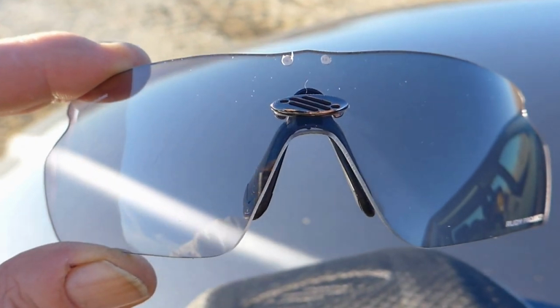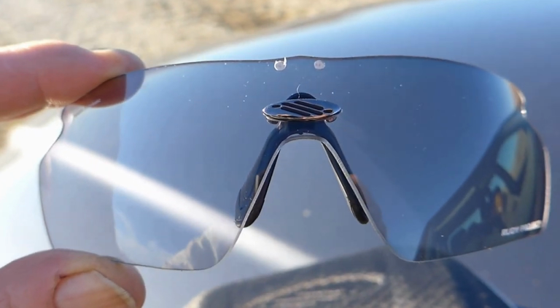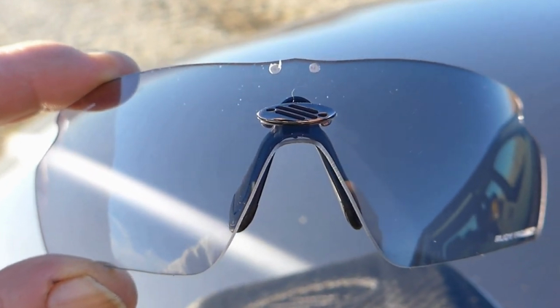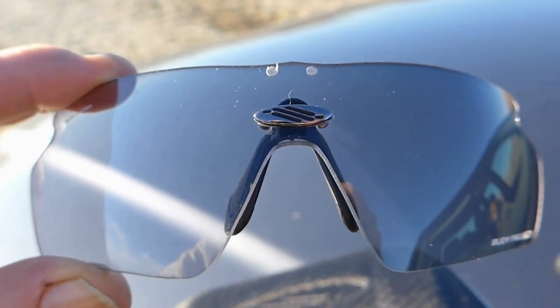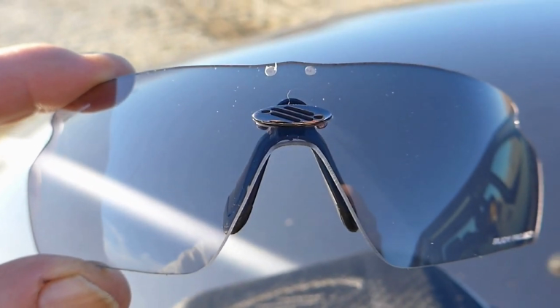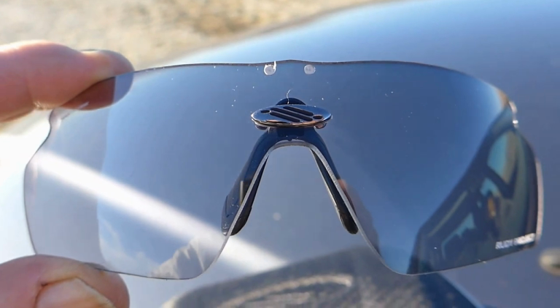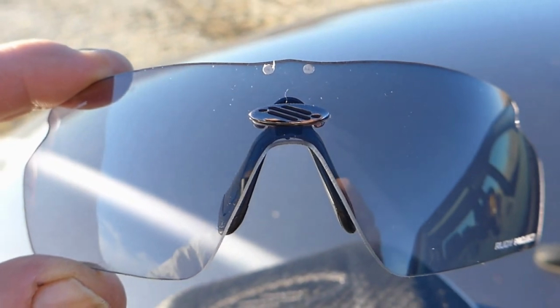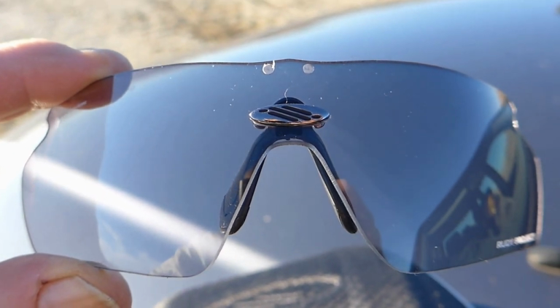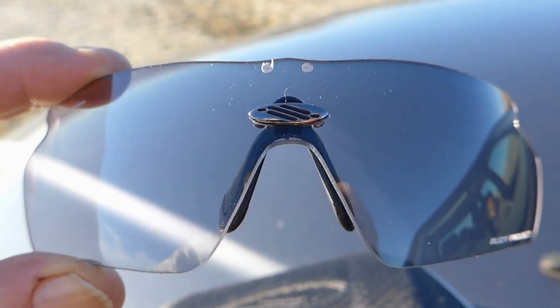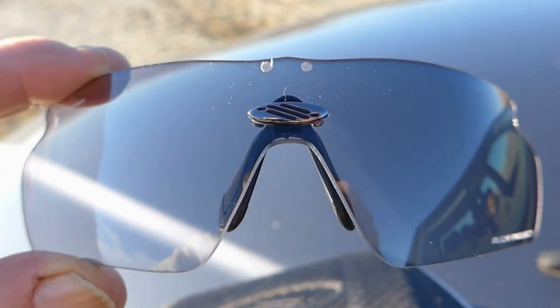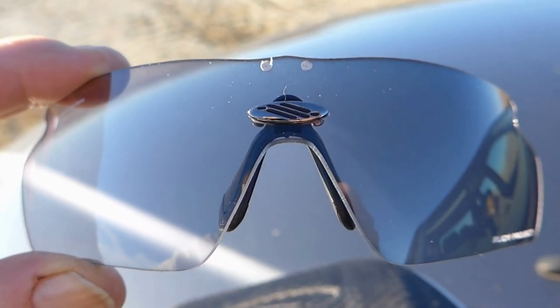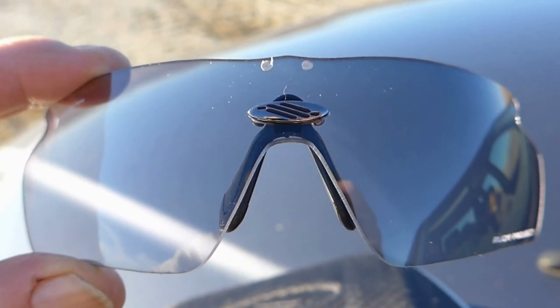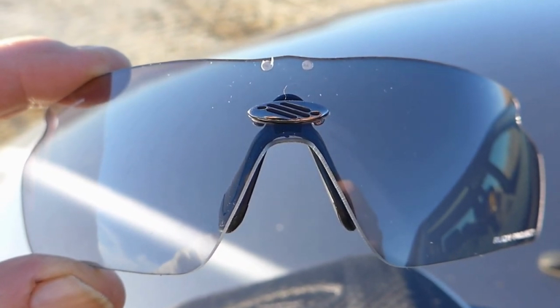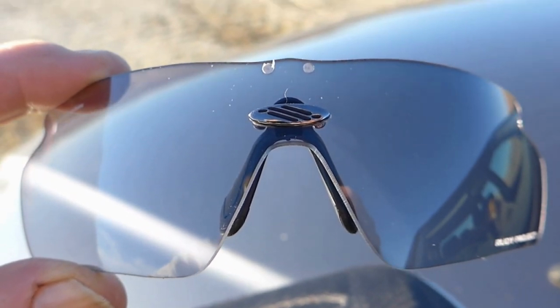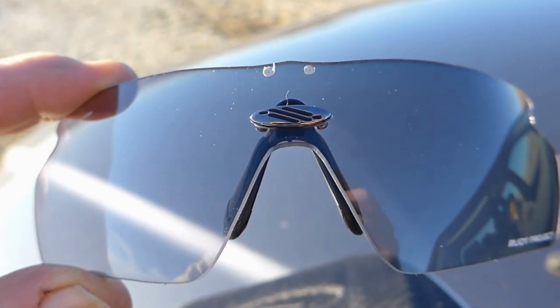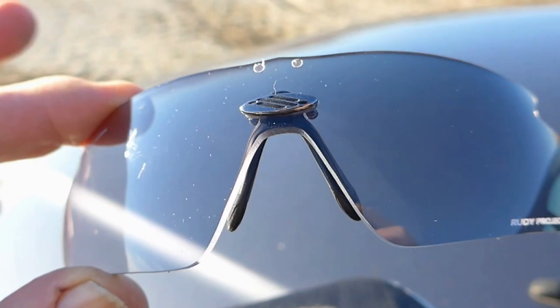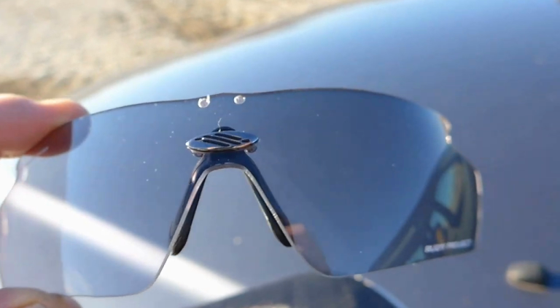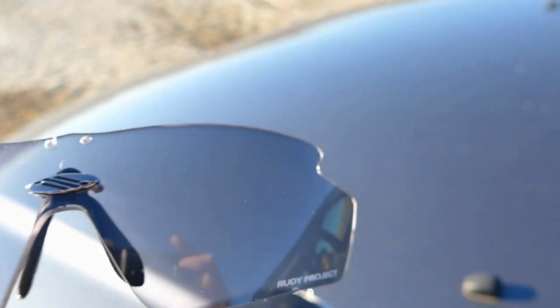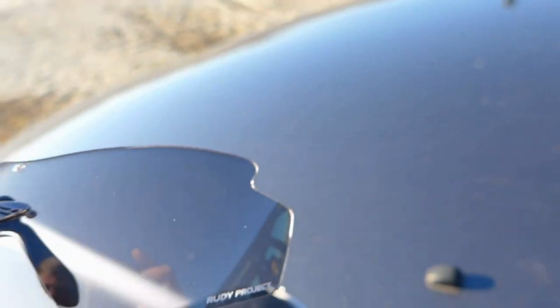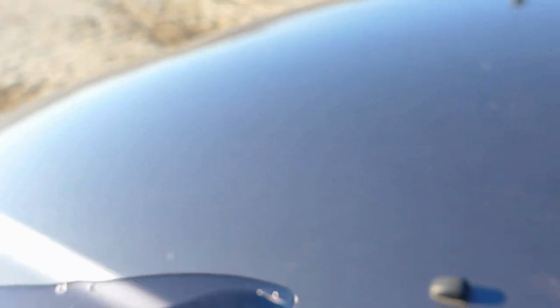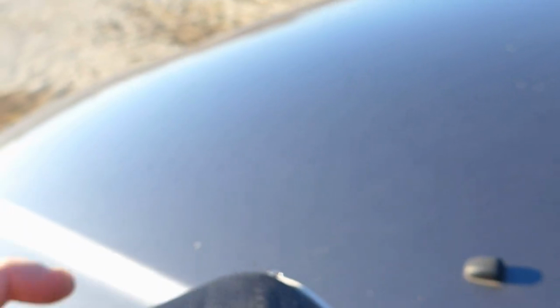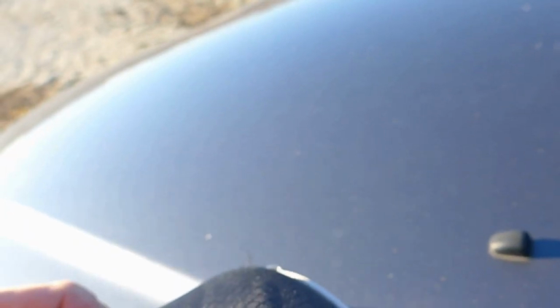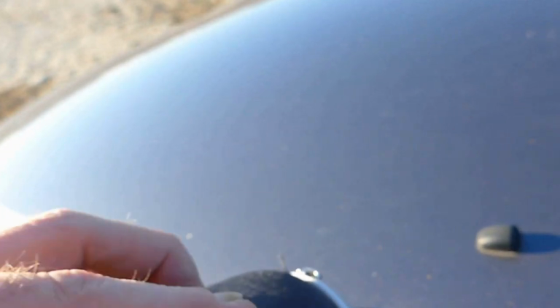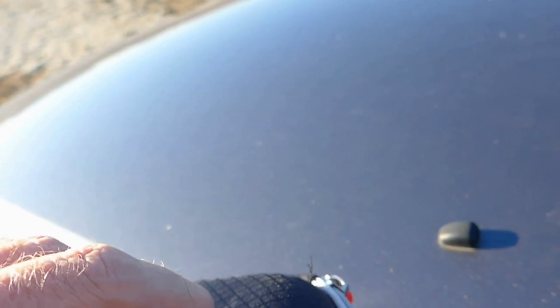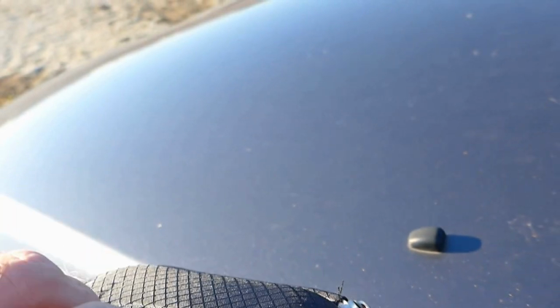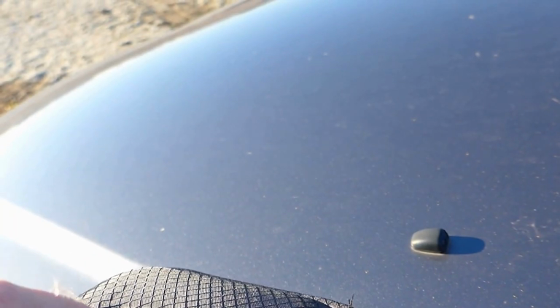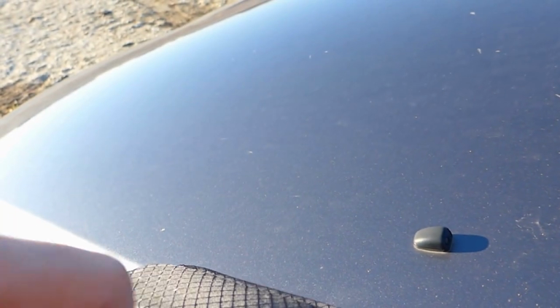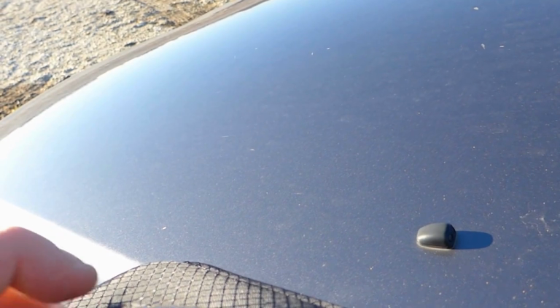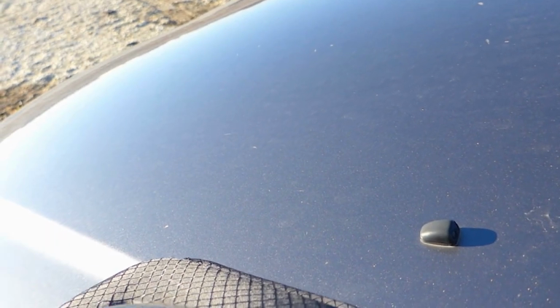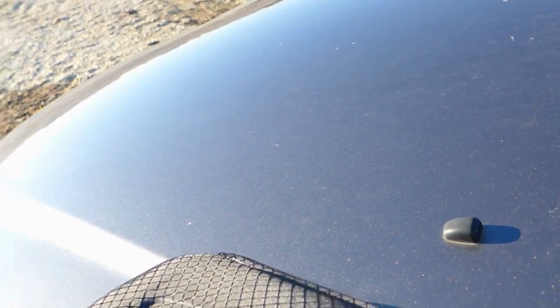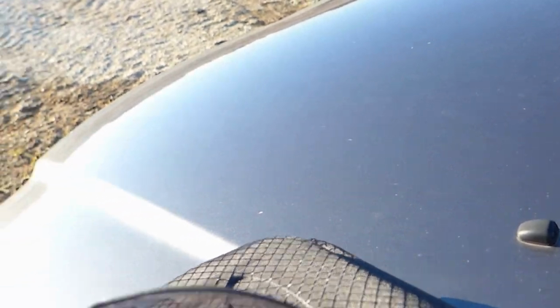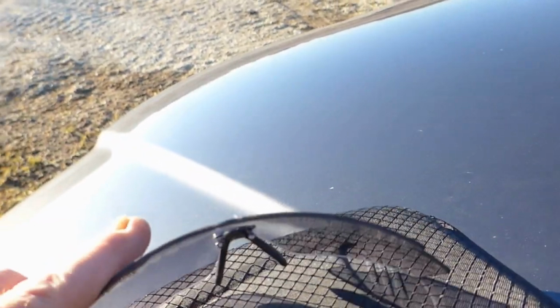It's about 28 degrees Fahrenheit, so I believe they do slow down a little bit in cold weather, but it's already doing a pretty good job. A little bit more if we give some direct UV light.